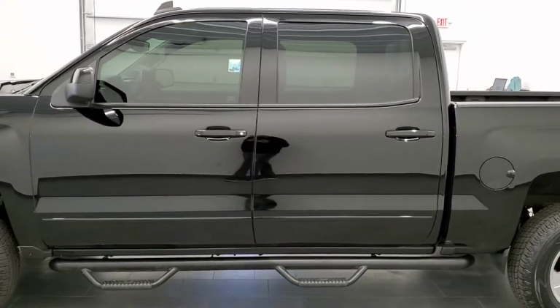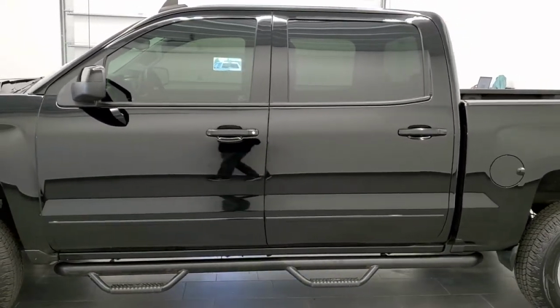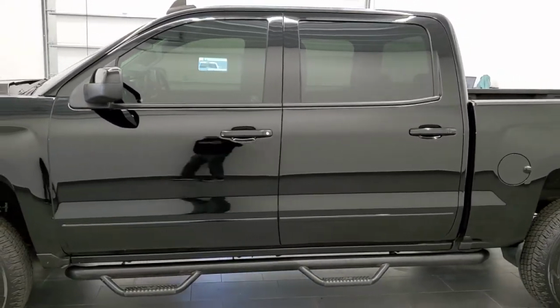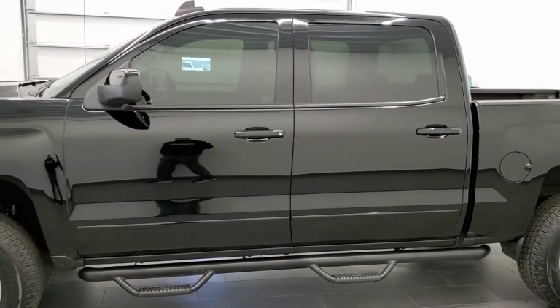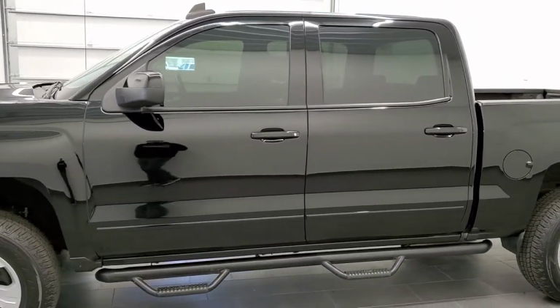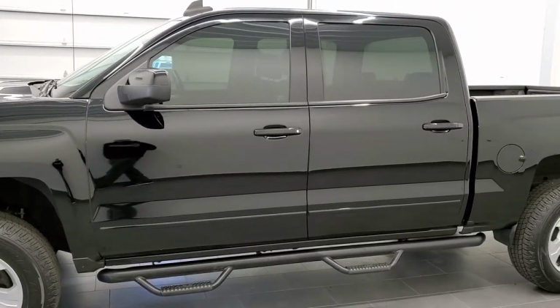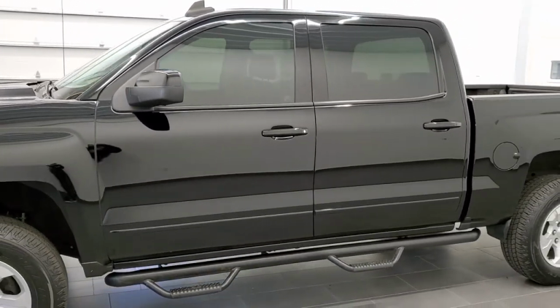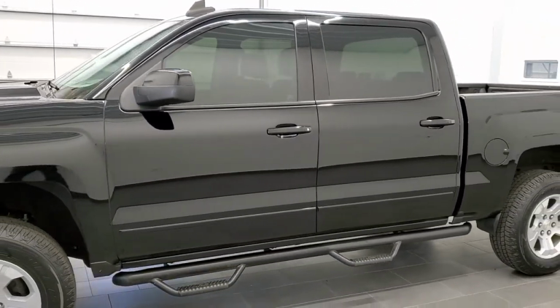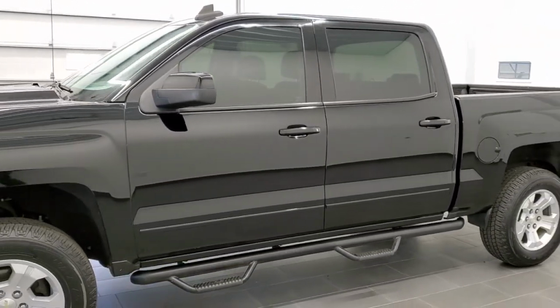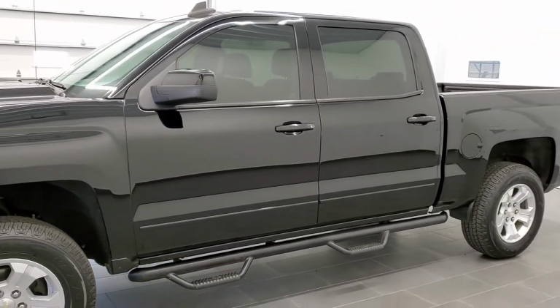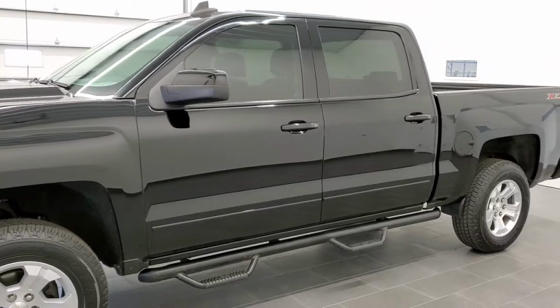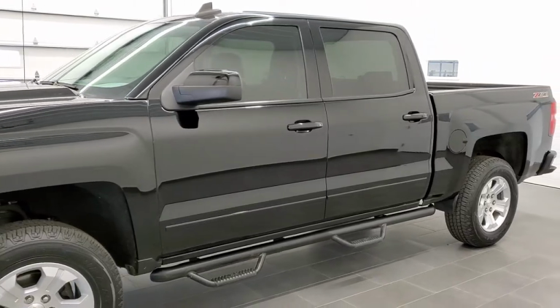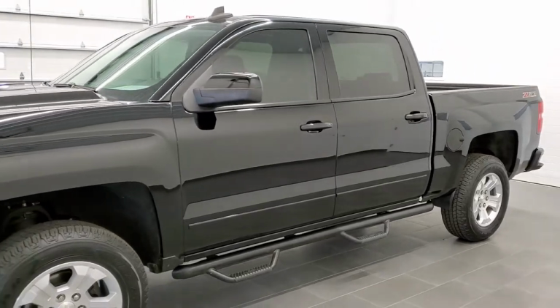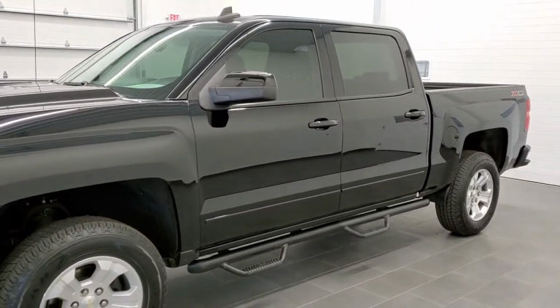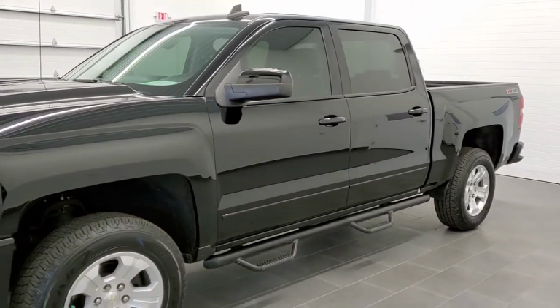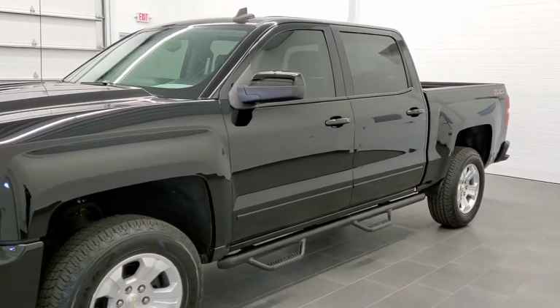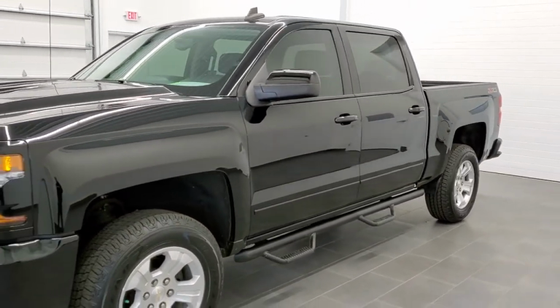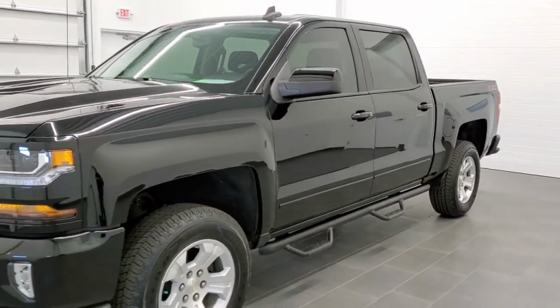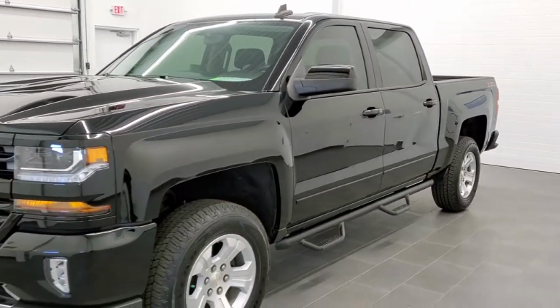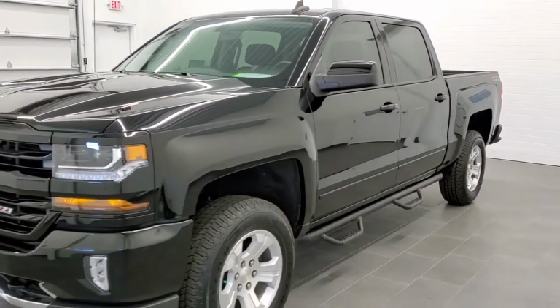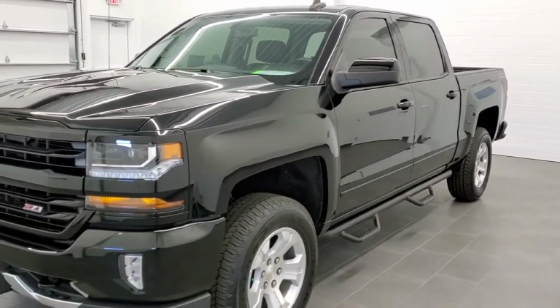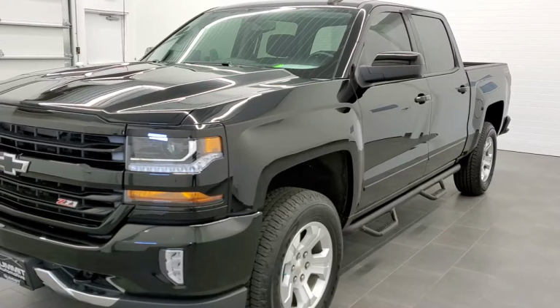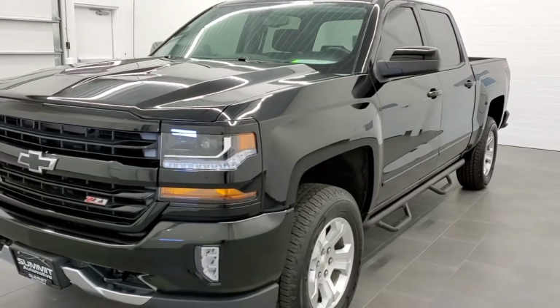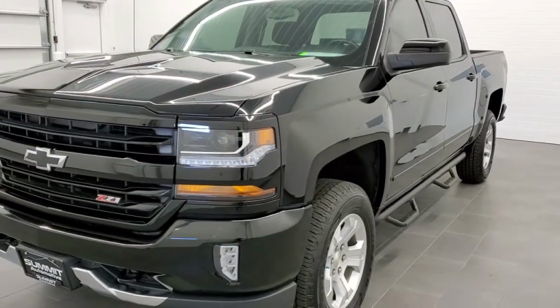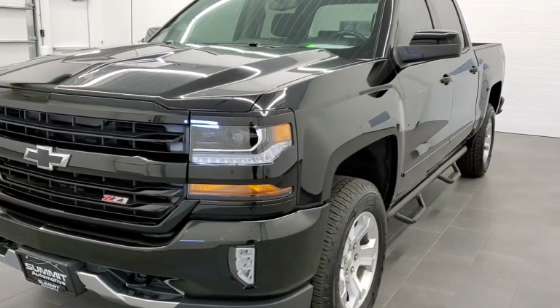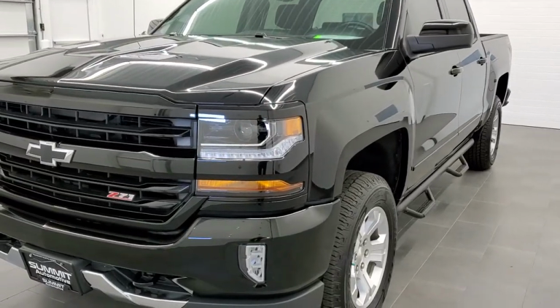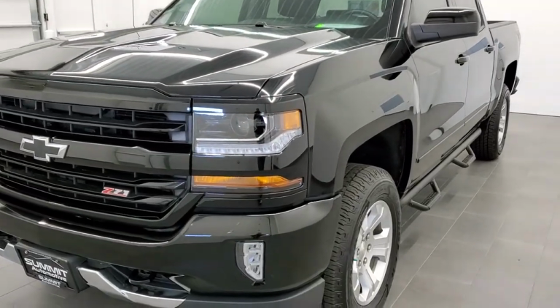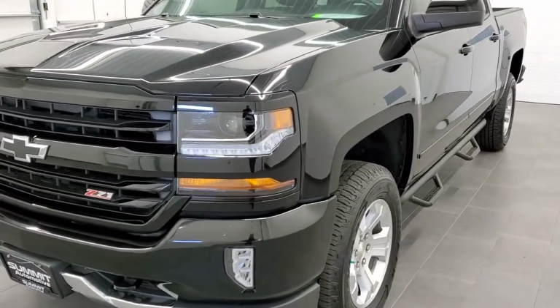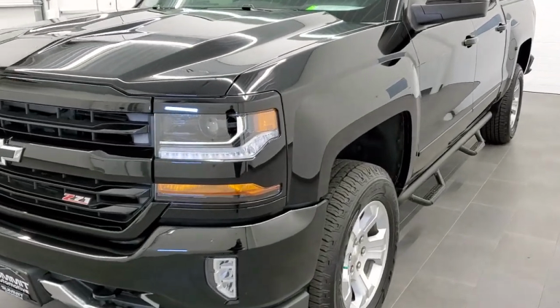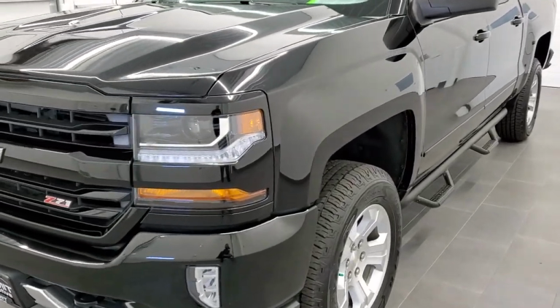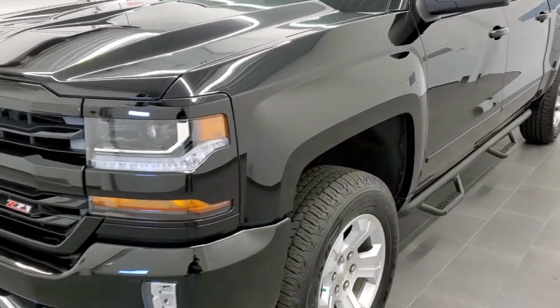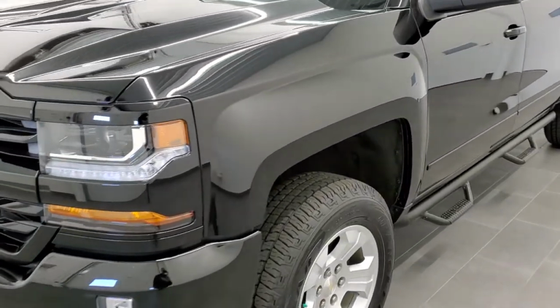Black clear coat is the color. We shoot all of our videos in 1080p 60 frames per second, so if you have HD capabilities on your computer, tablet, or smartphone device, turn them on right now because it is definitely your best way to check out the quality and condition of the truck before seeing it in person.